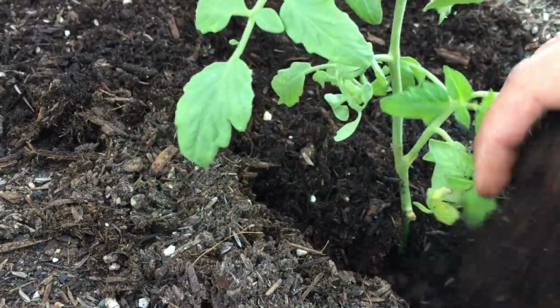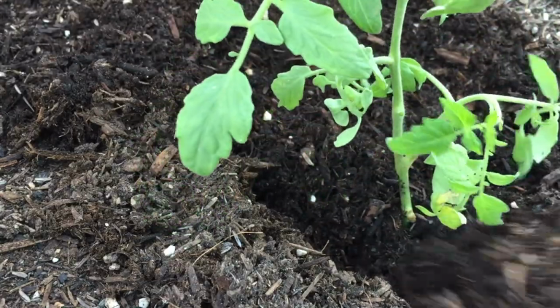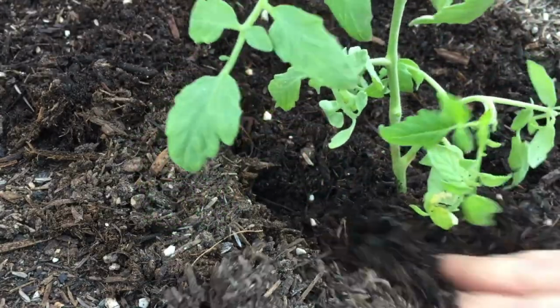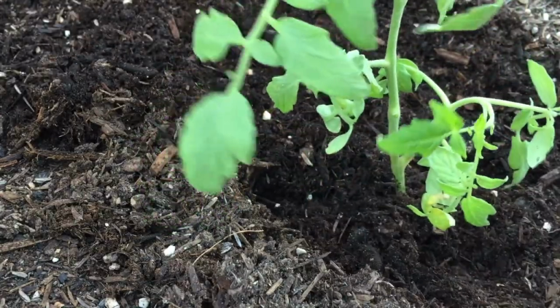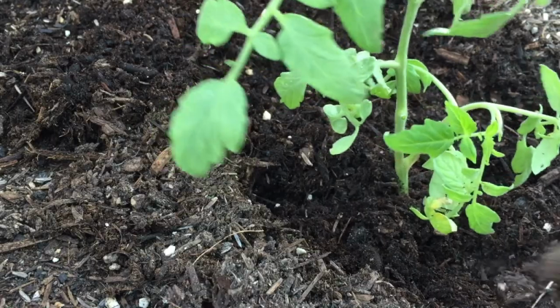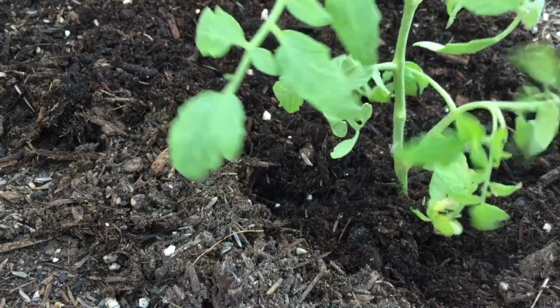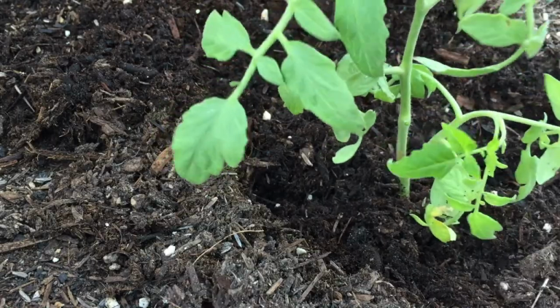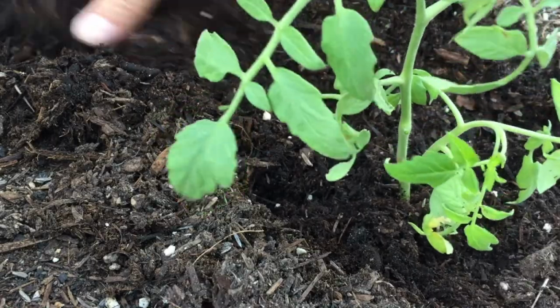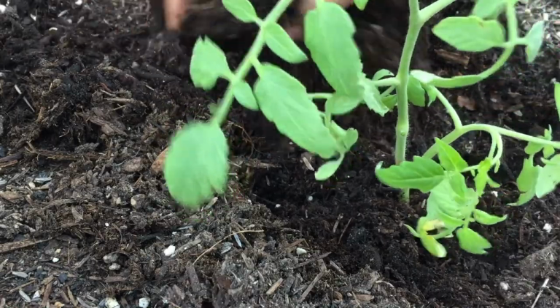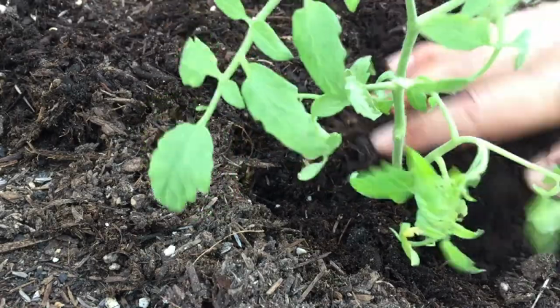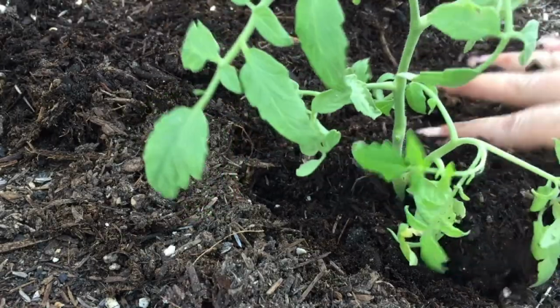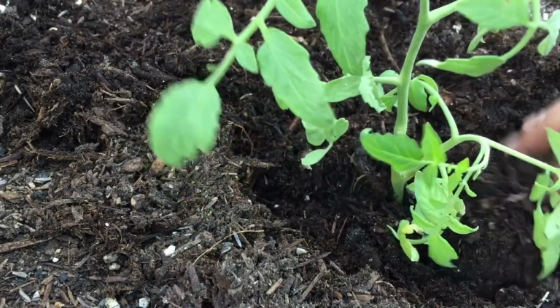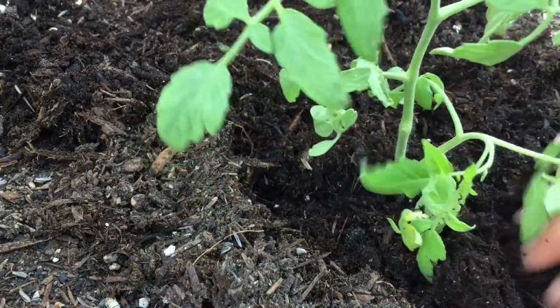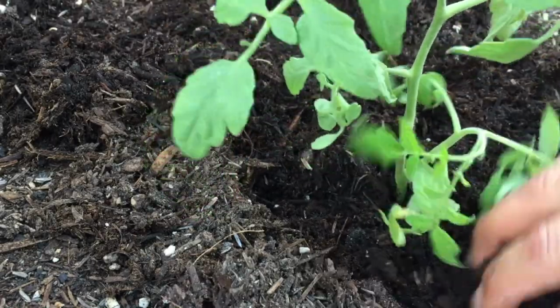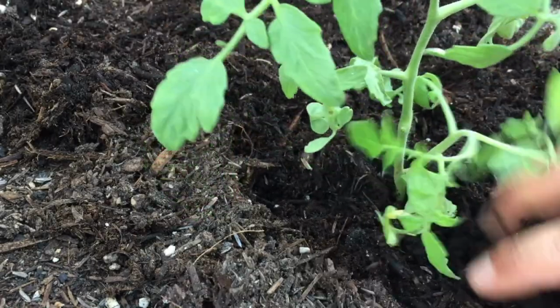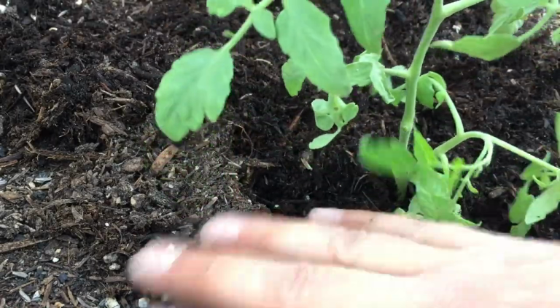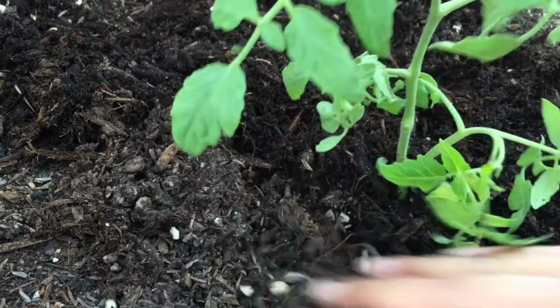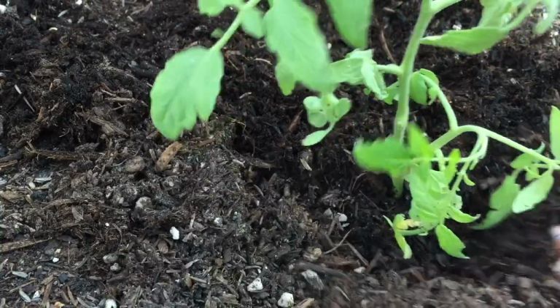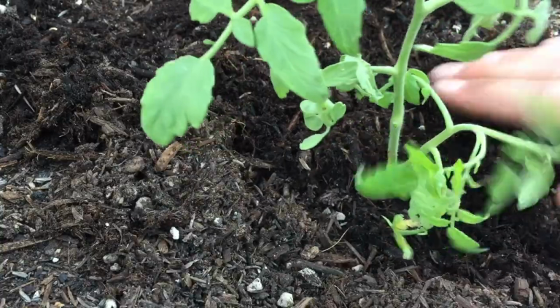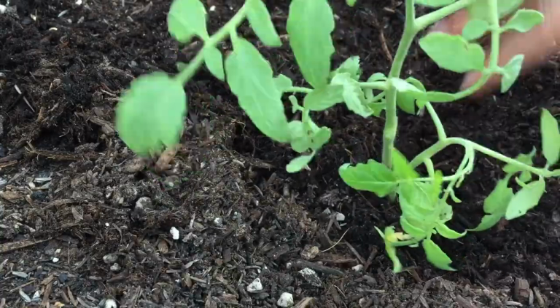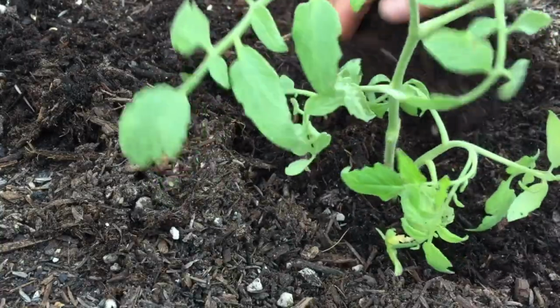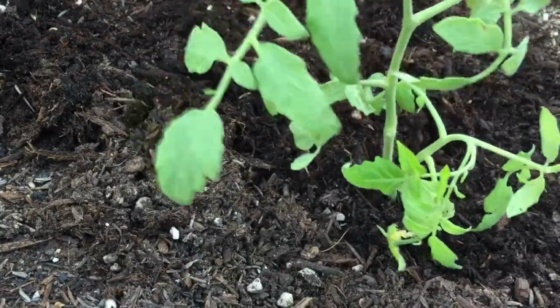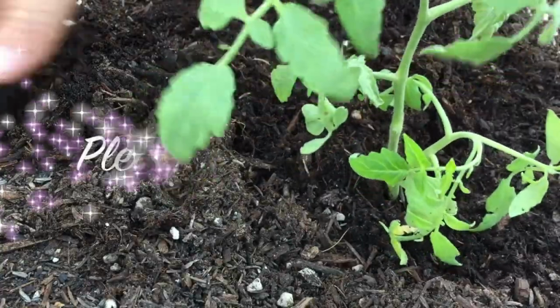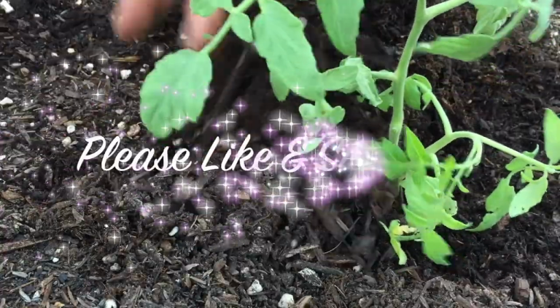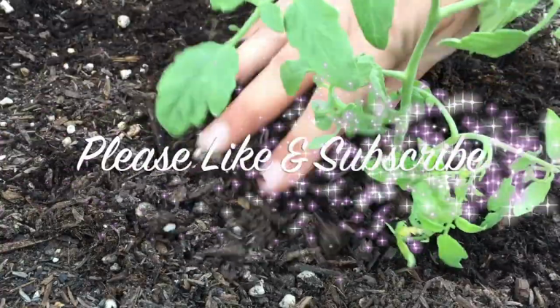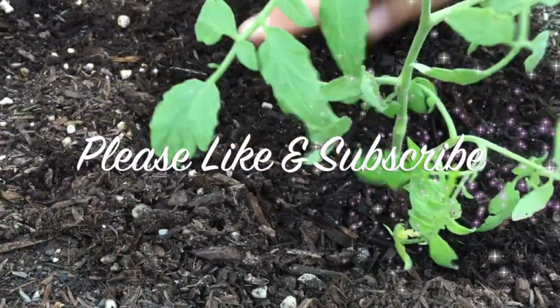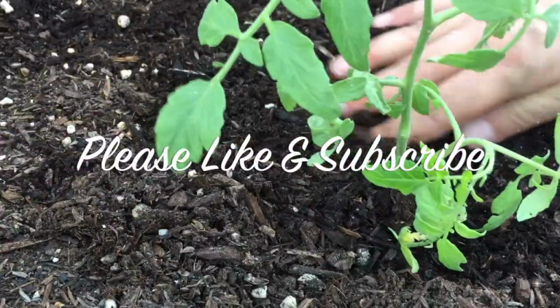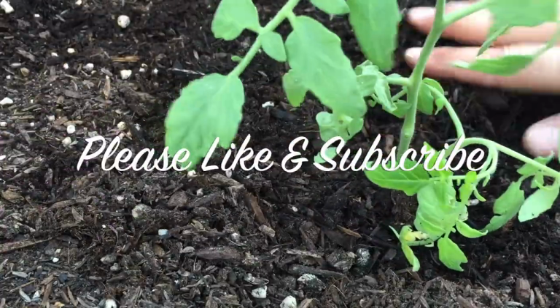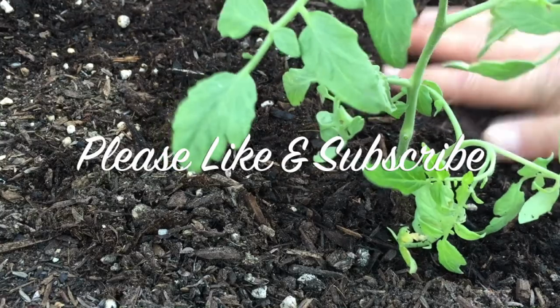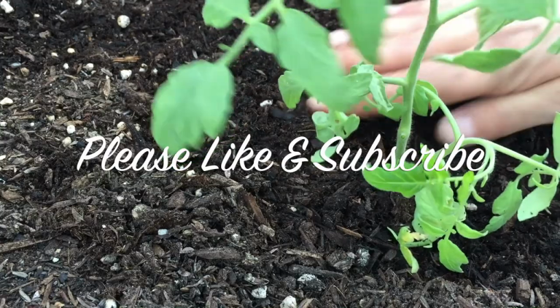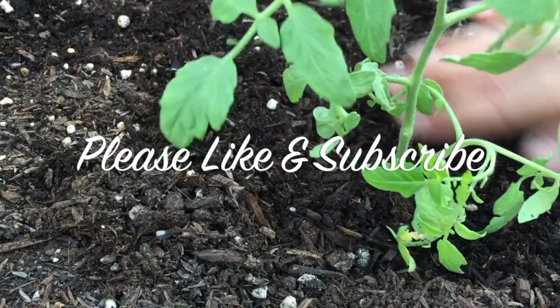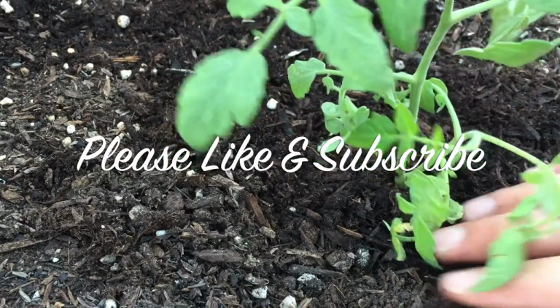Water it and you're good to go! I've never done this before so I will see if these guys are going to produce. If you guys have any questions, please put them in the comment section below. Thank you for watching, bye!